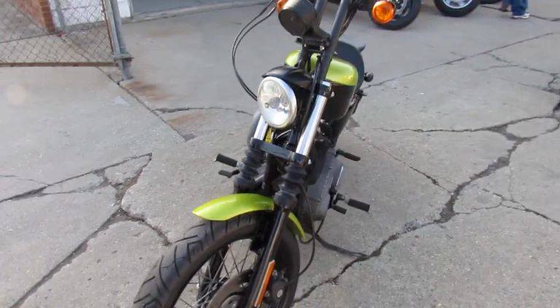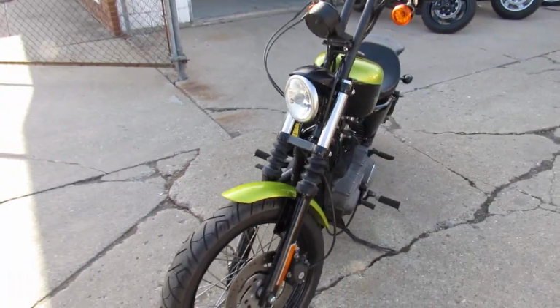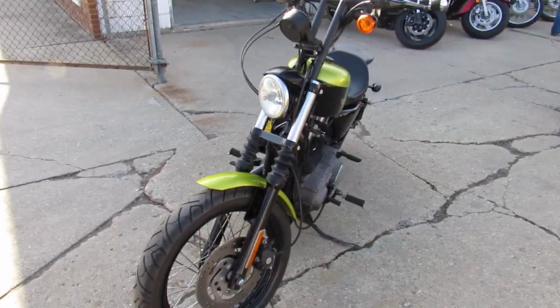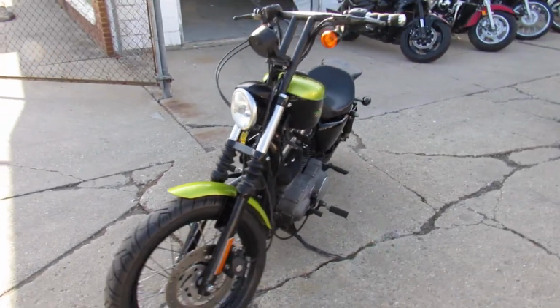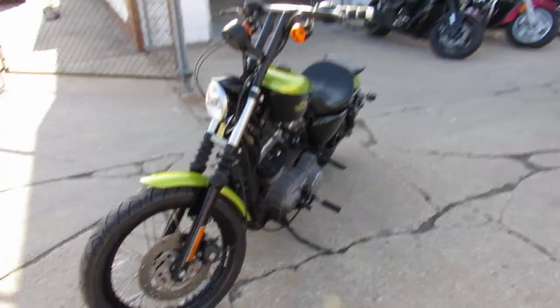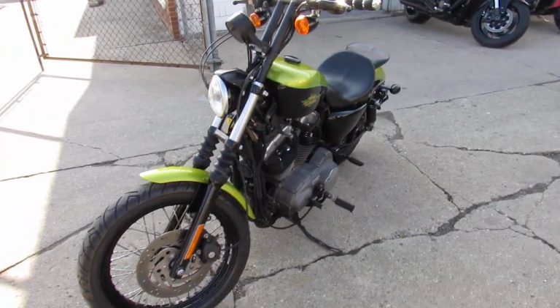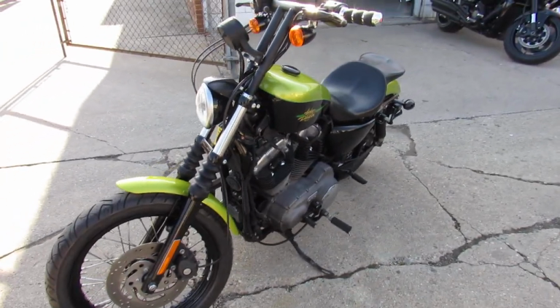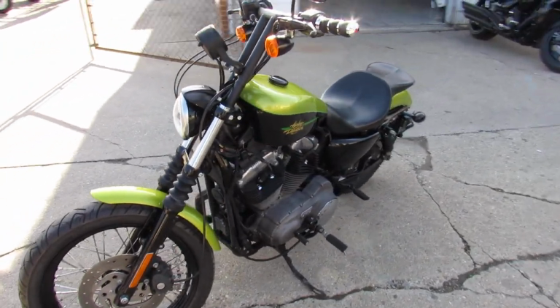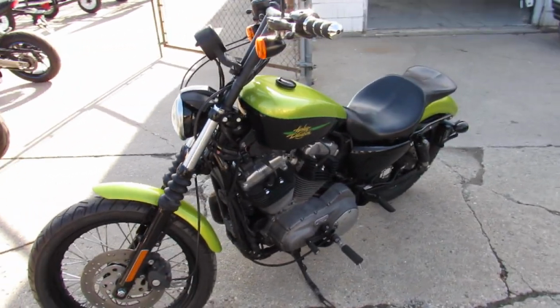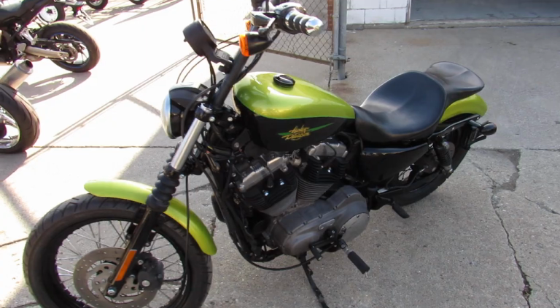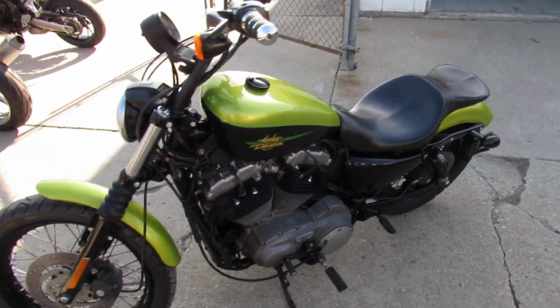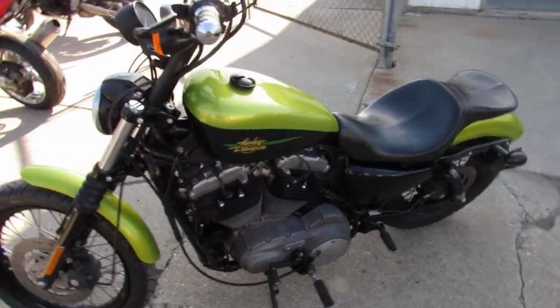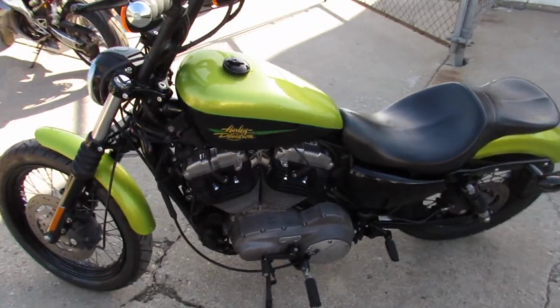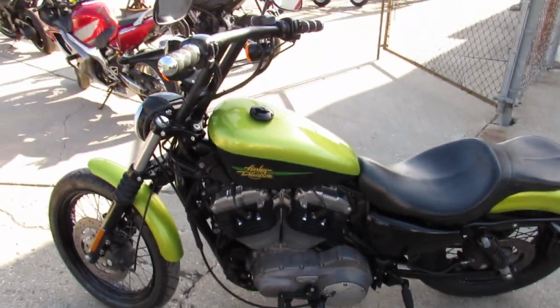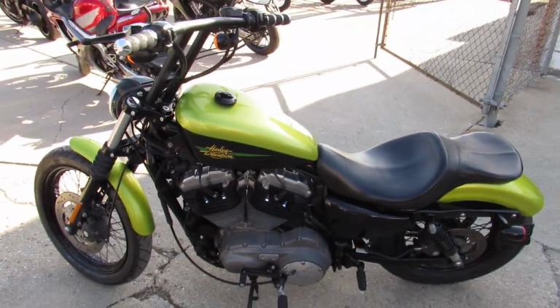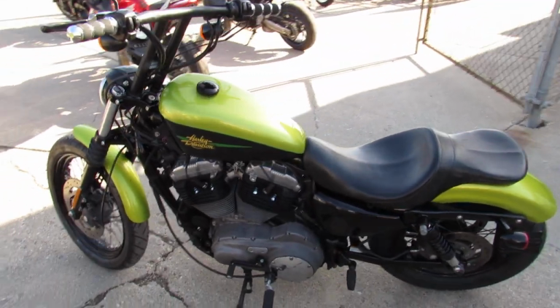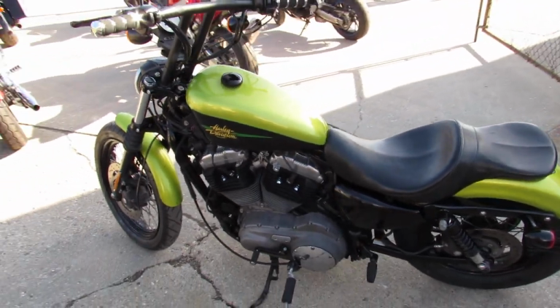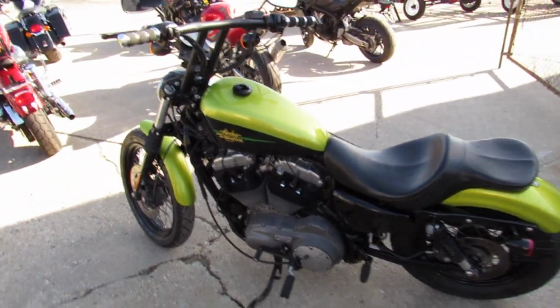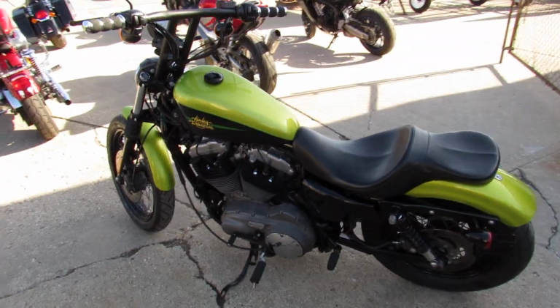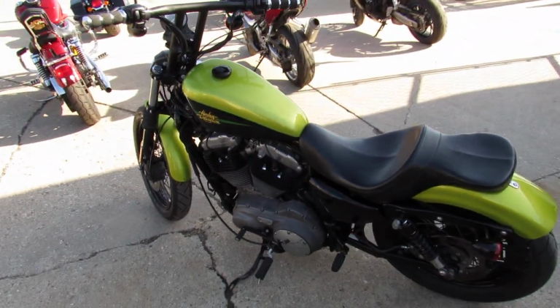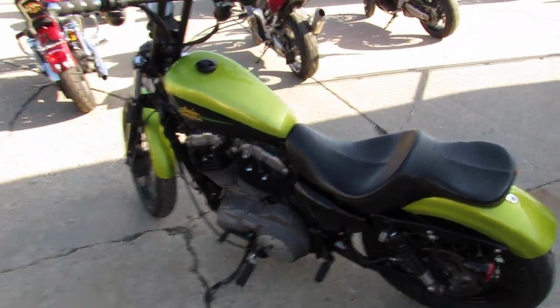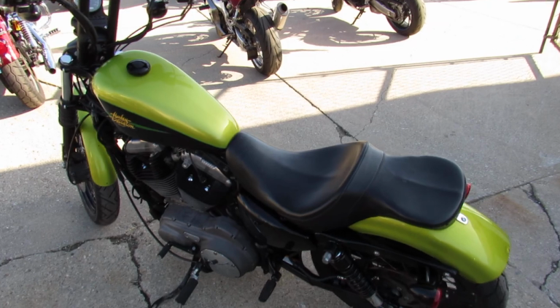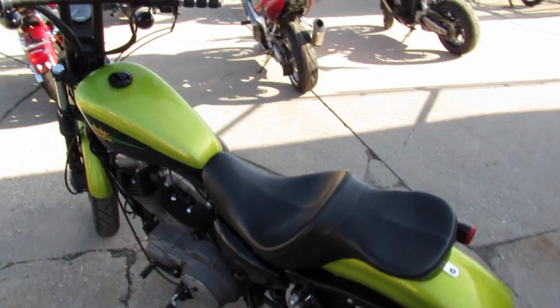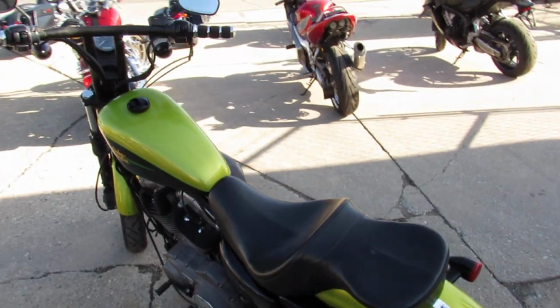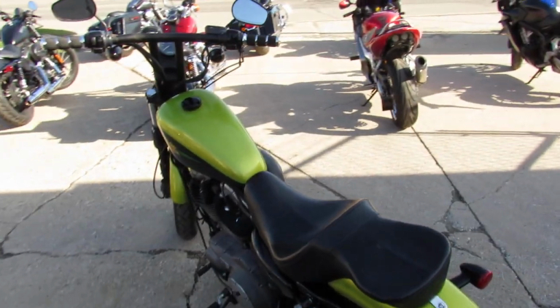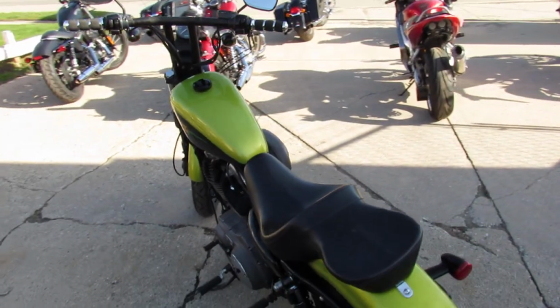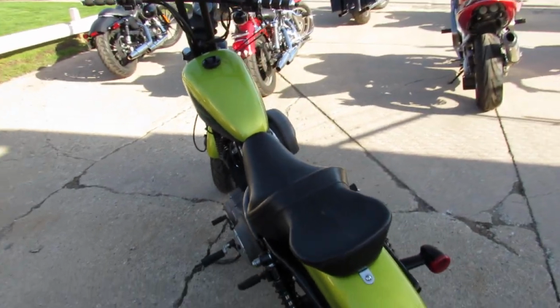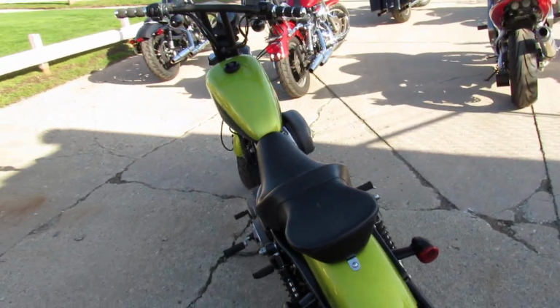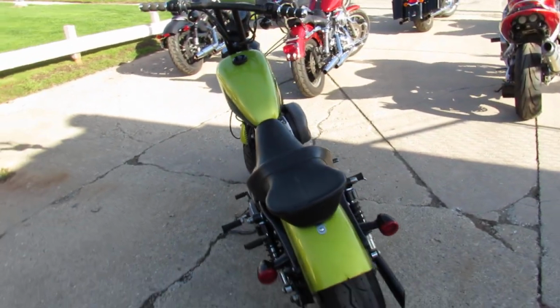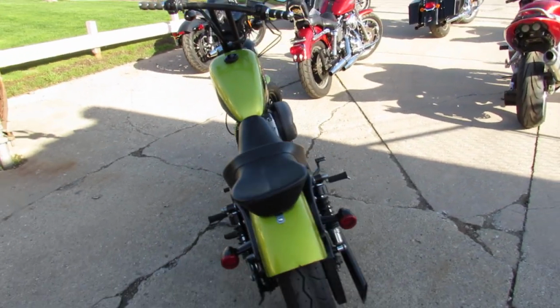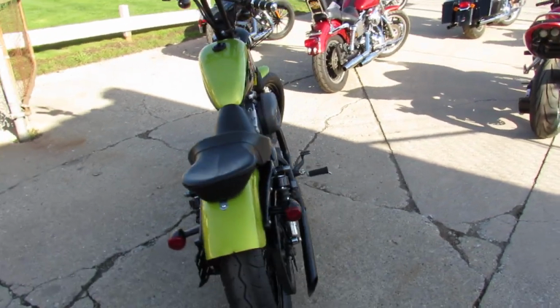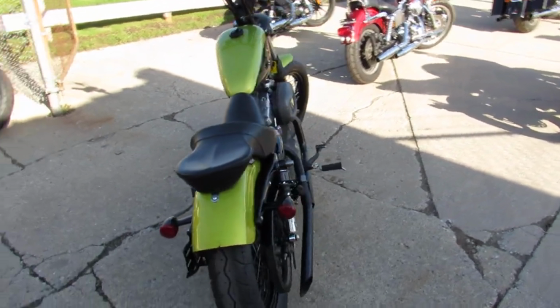Sharp bike in a hard to find color — it's got thousands of dollars in extras on this thing. It's got a hard drive seat, handlebar risers, laced wheels, custom exhaust. This one runs strong, needs nothing.